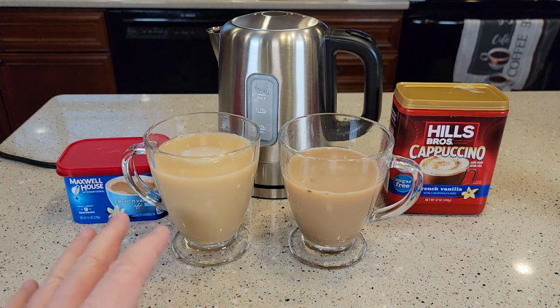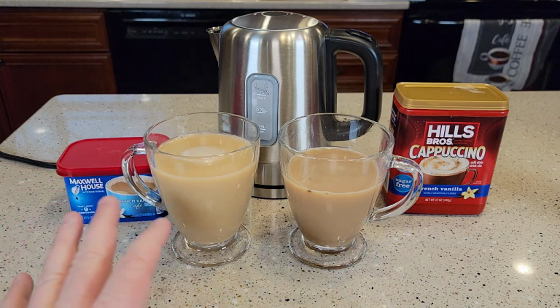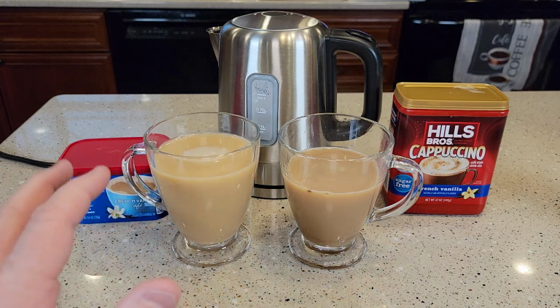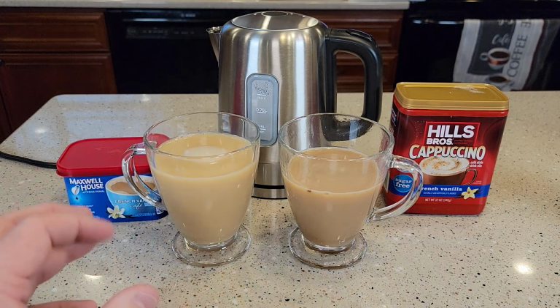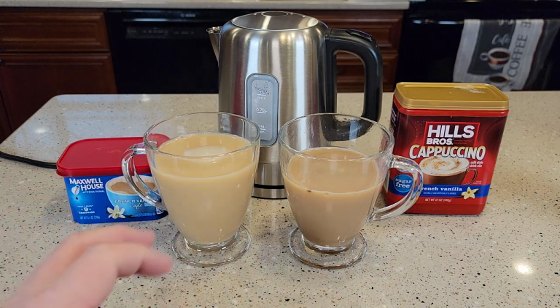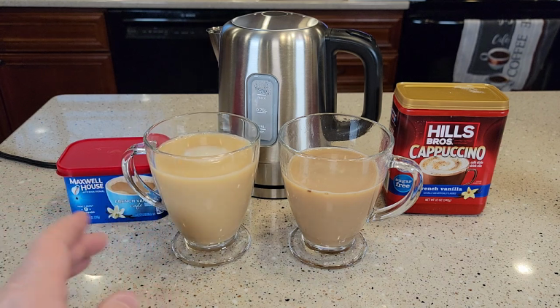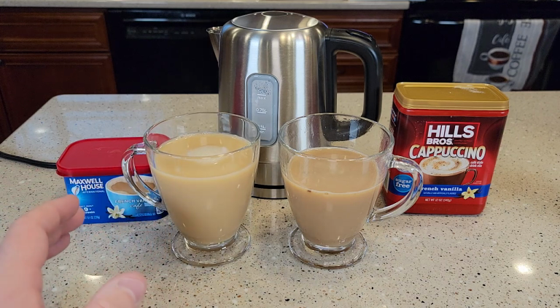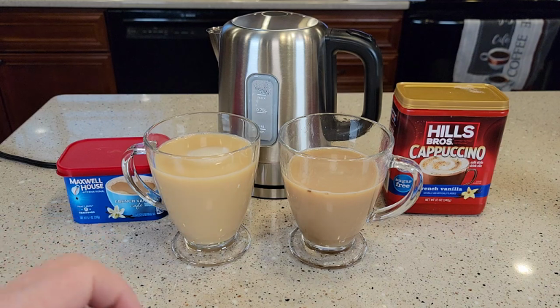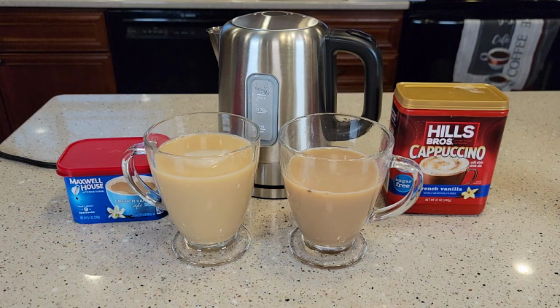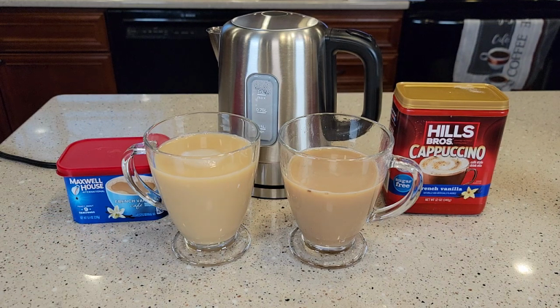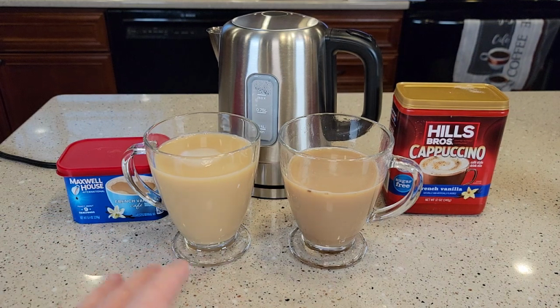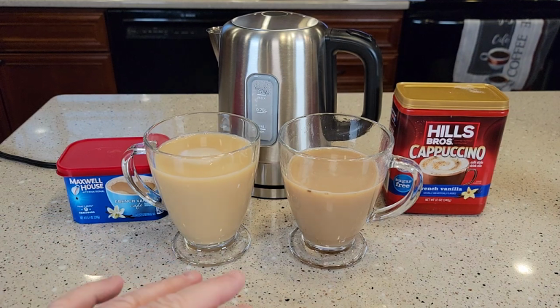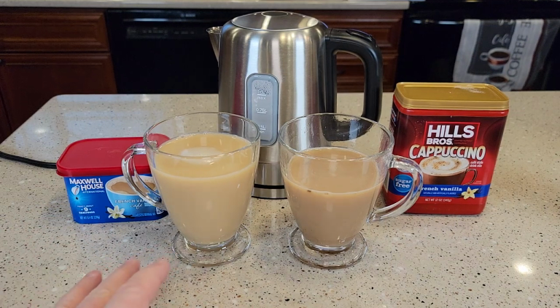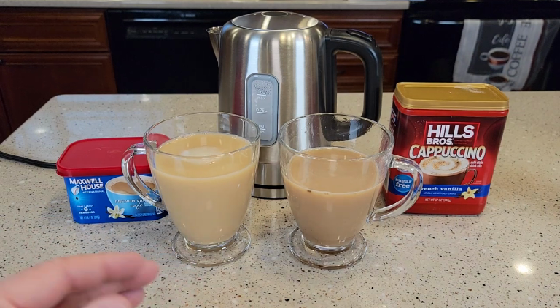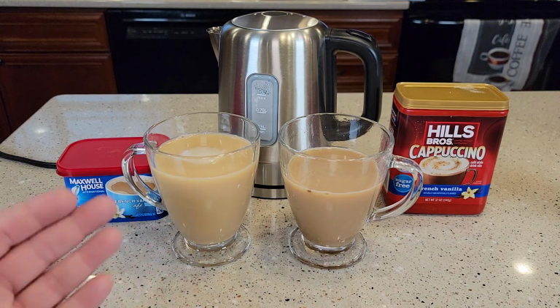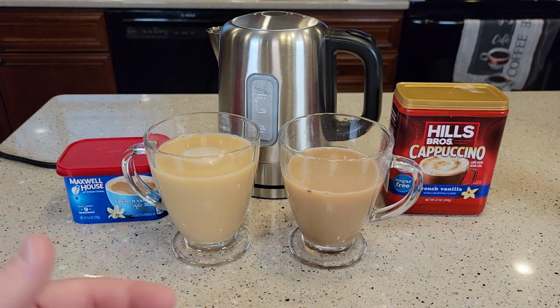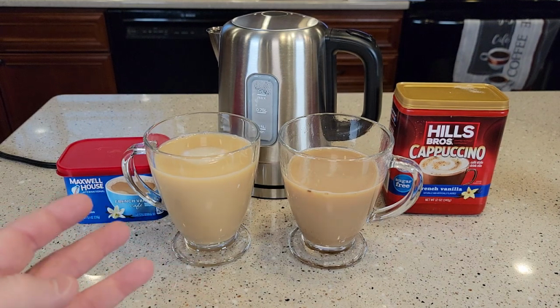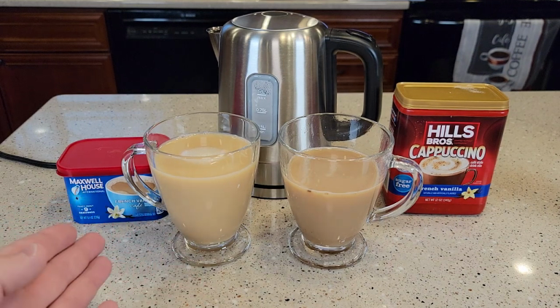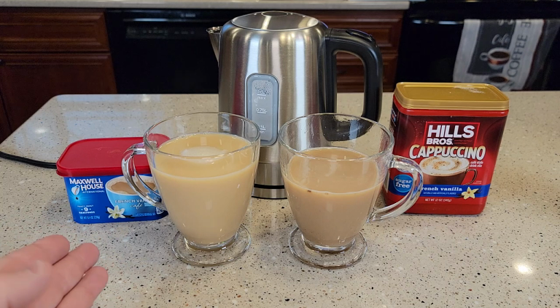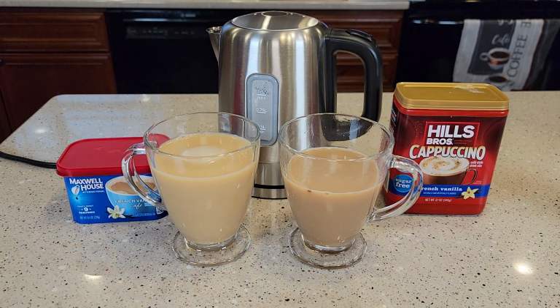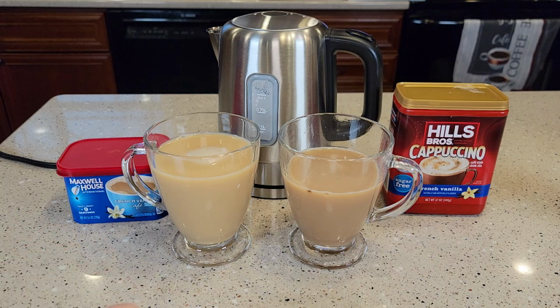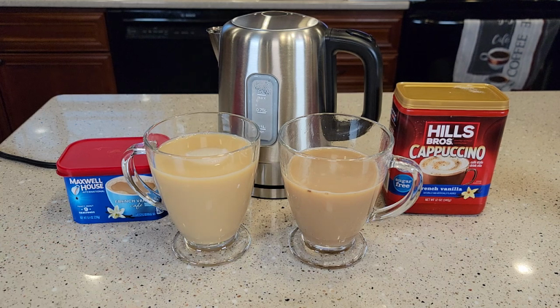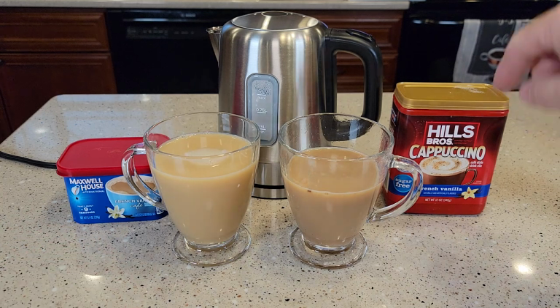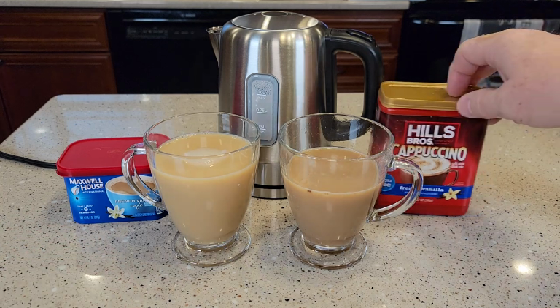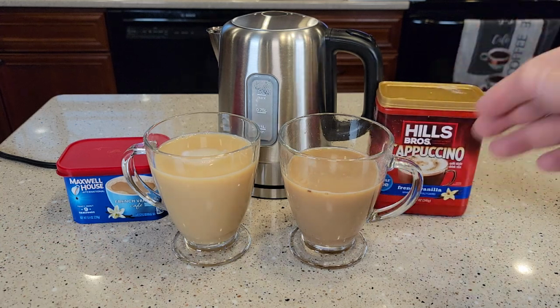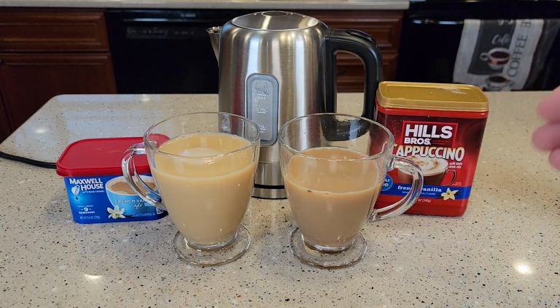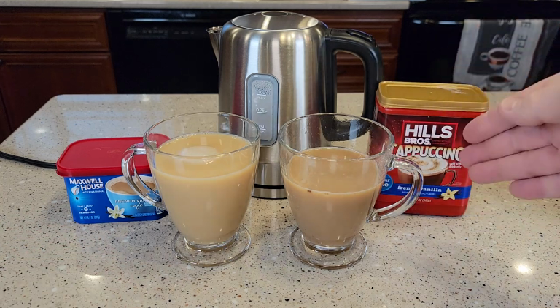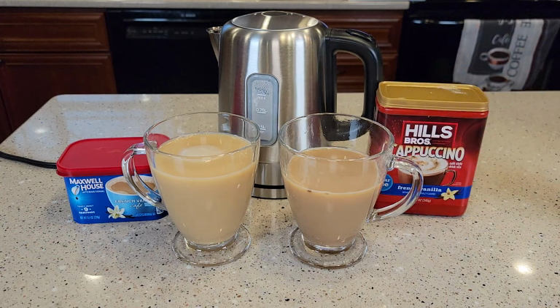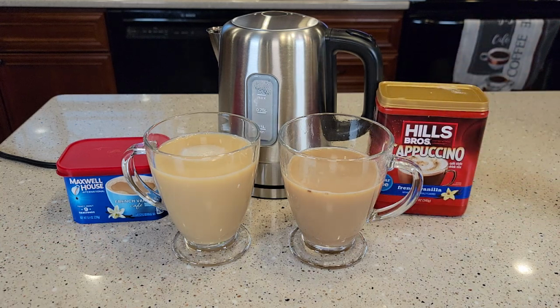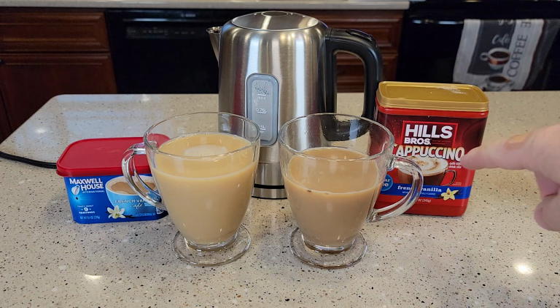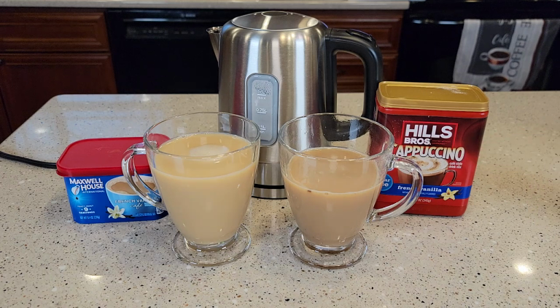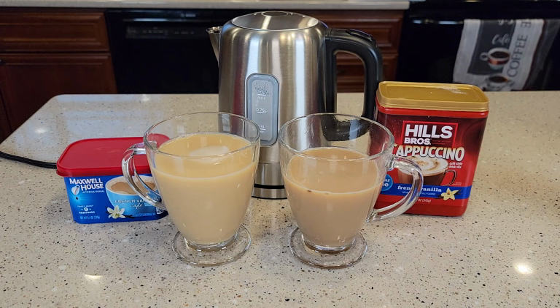I want to say kind of an older taste, if that makes any sense — not that the product is older, but kind of an older taste, maybe how things used to taste back in the day. The Hills Brothers seems more like a modern, sweet cappuccino.